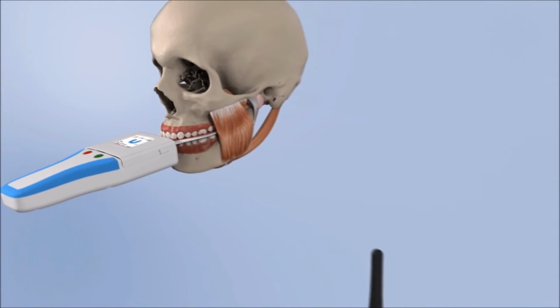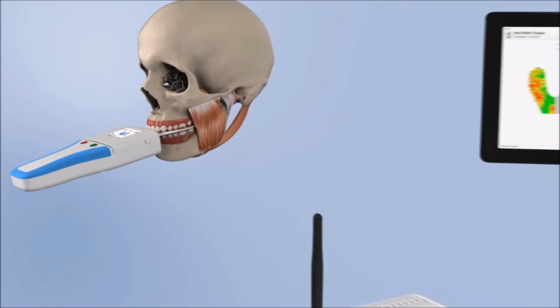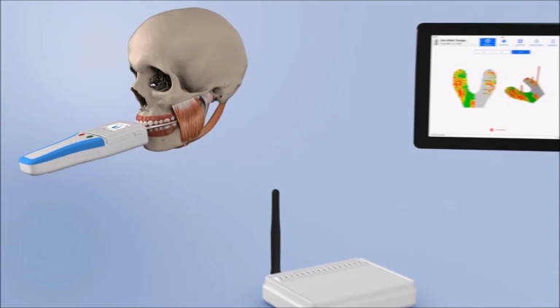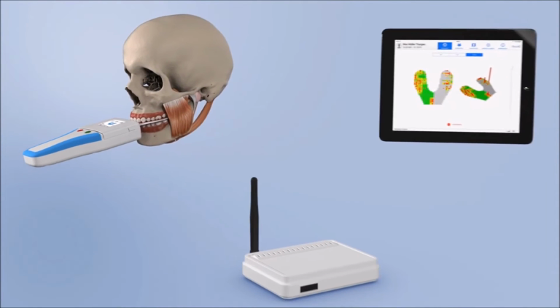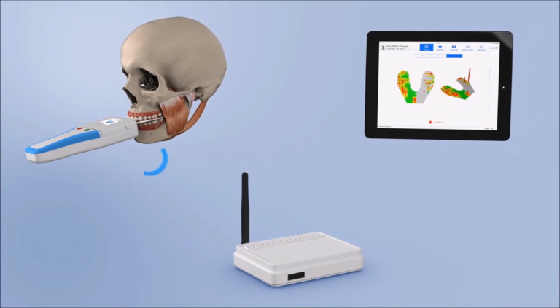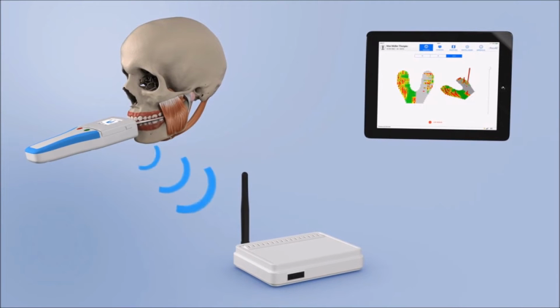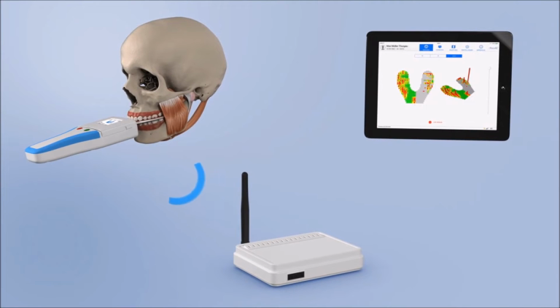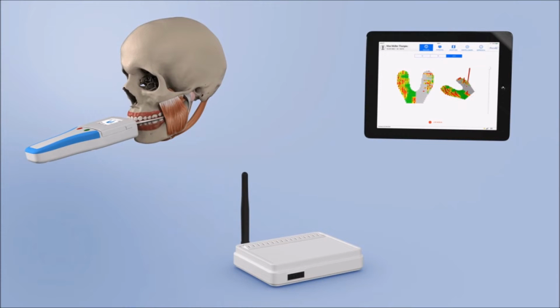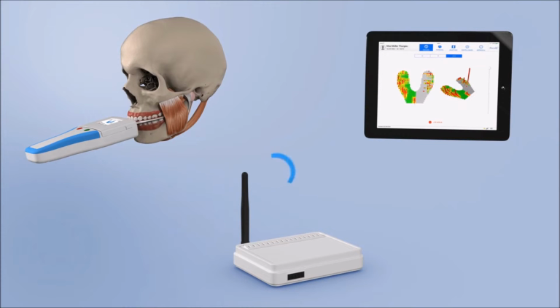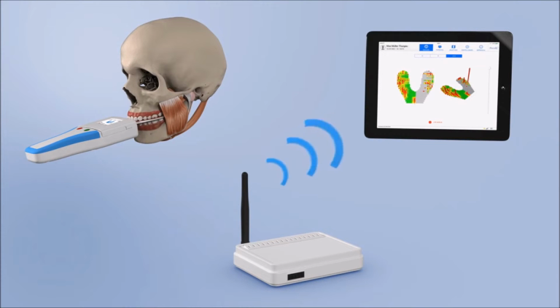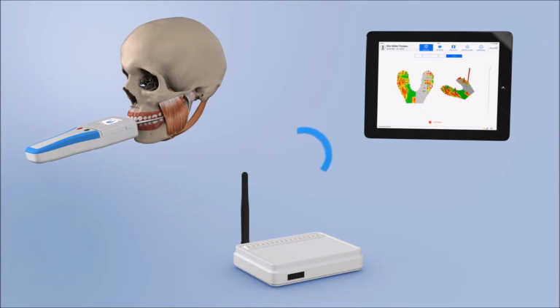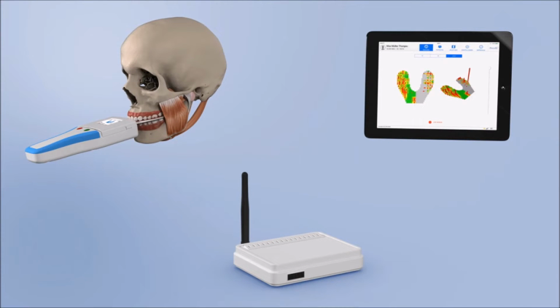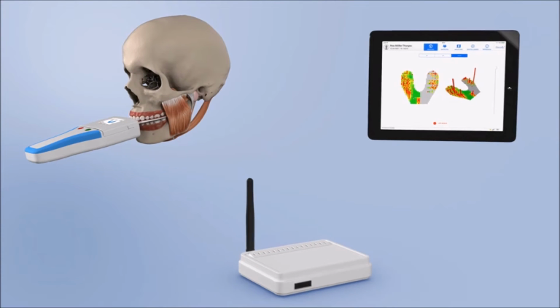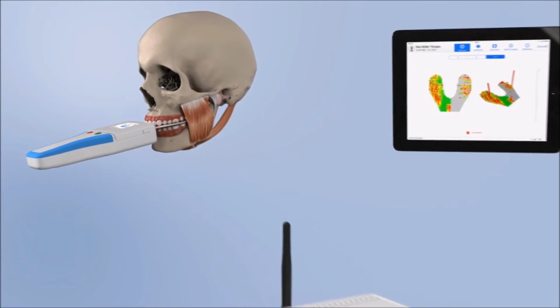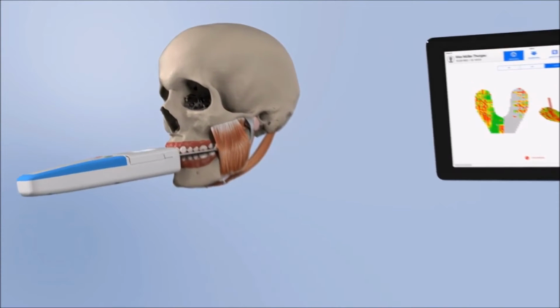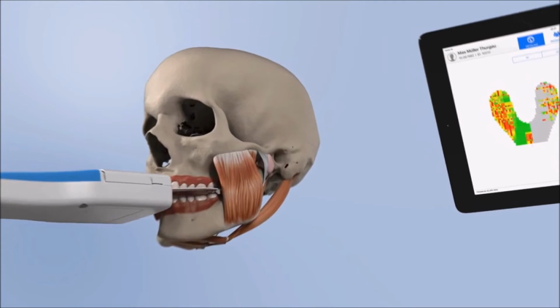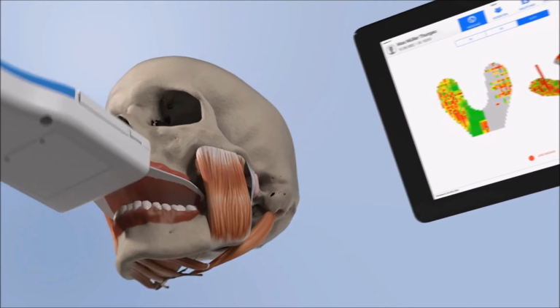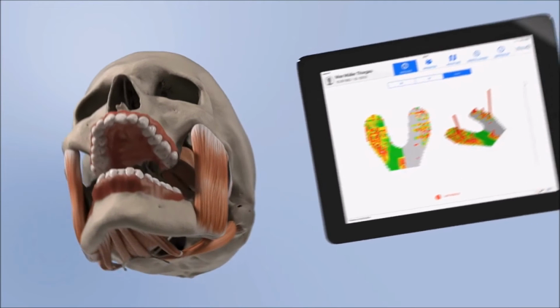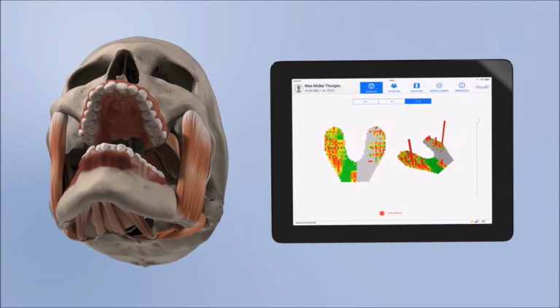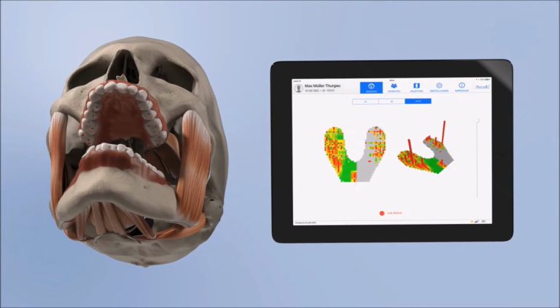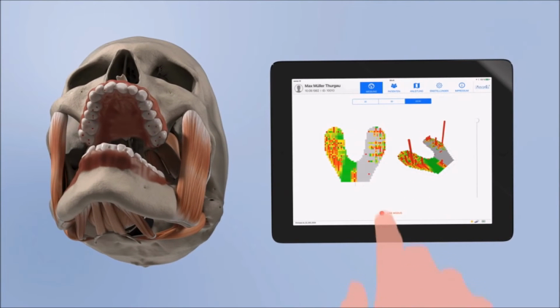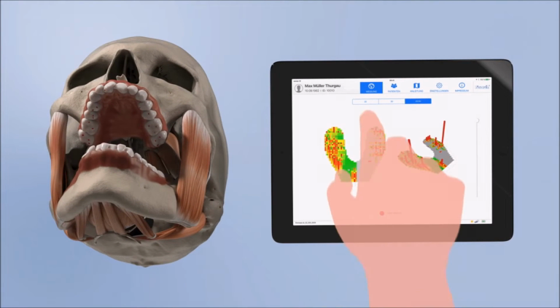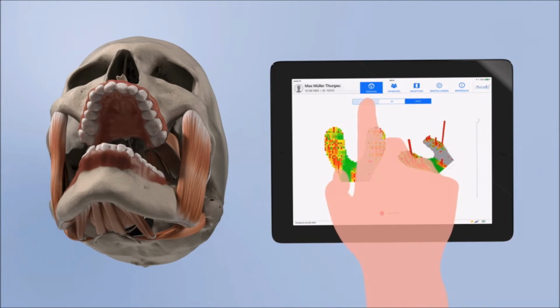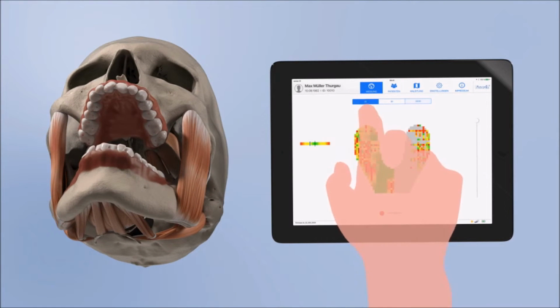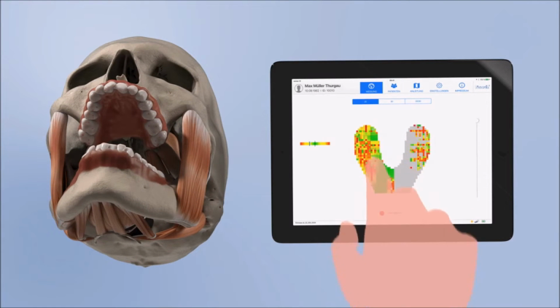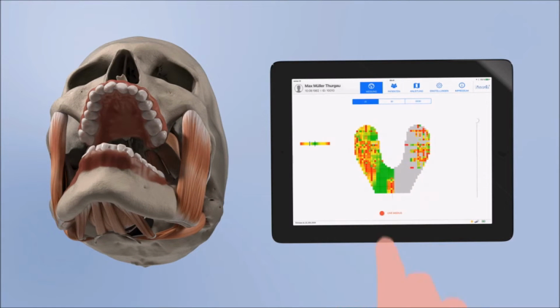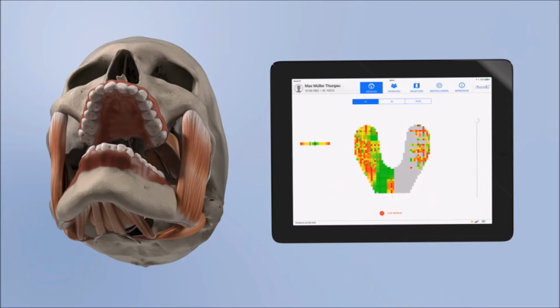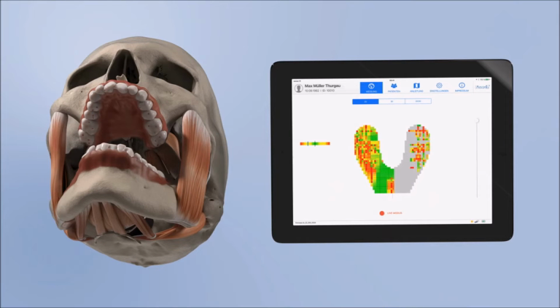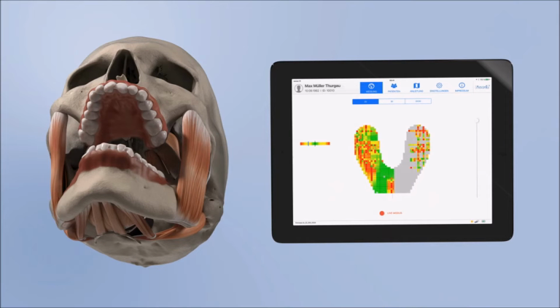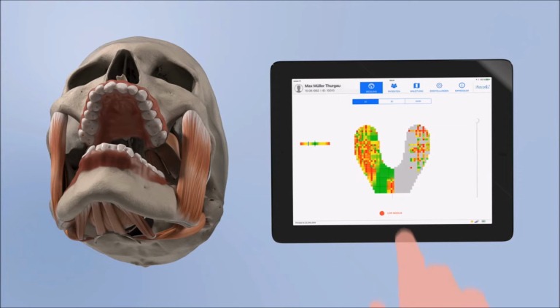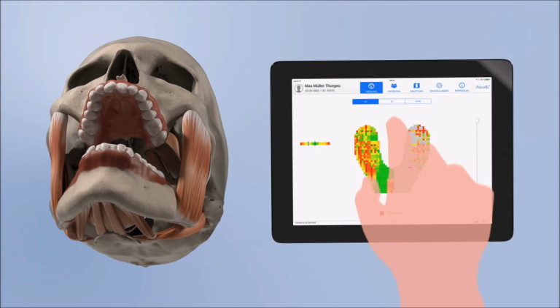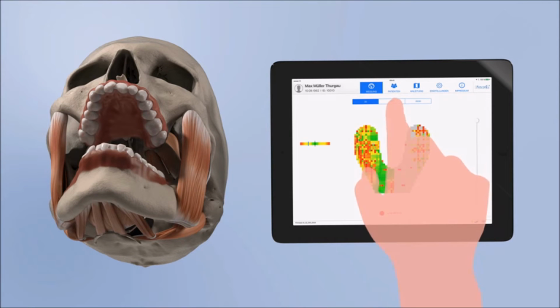The patient's masticatory pressure distribution is recorded digitally in 256 pressure levels. The data of the occlusal masticatory distribution is transferred to an iPad and displayed live in the OccluSense app.